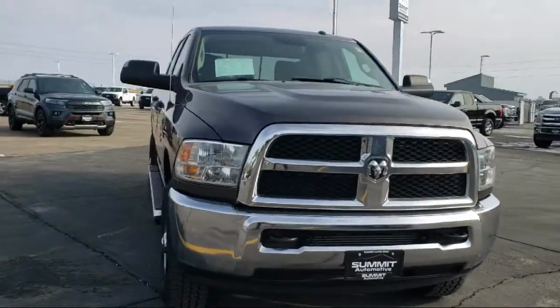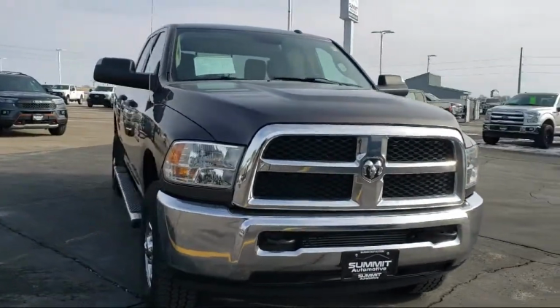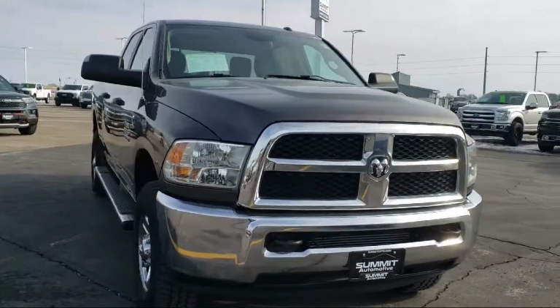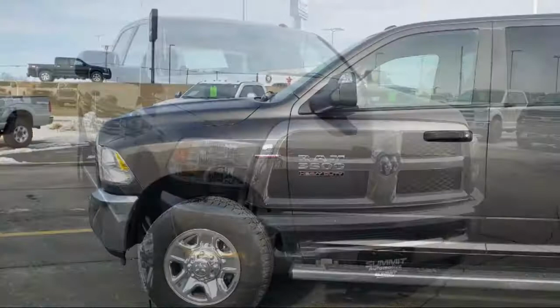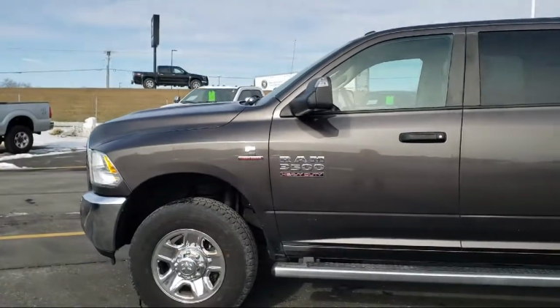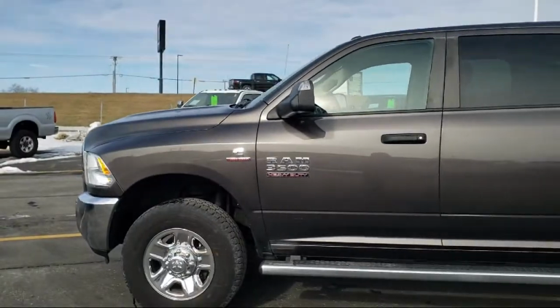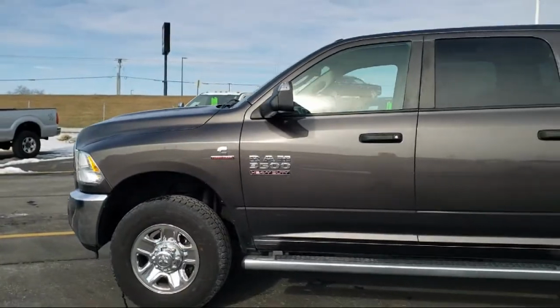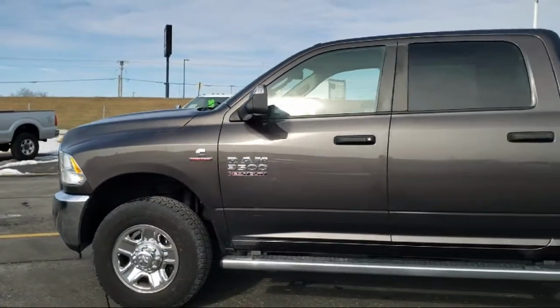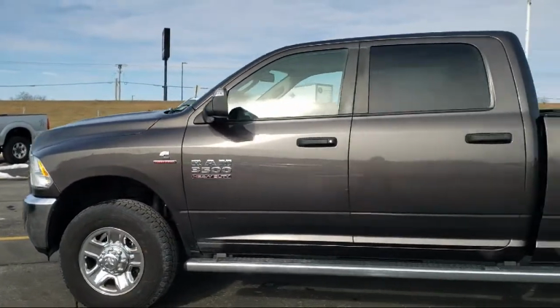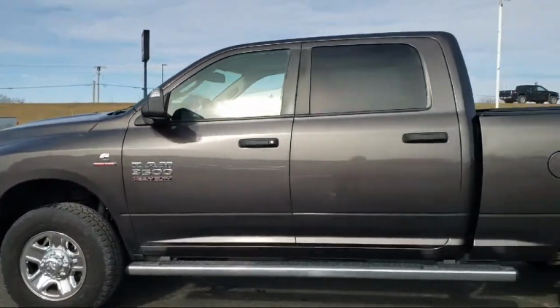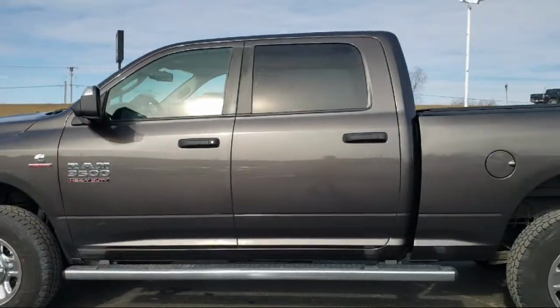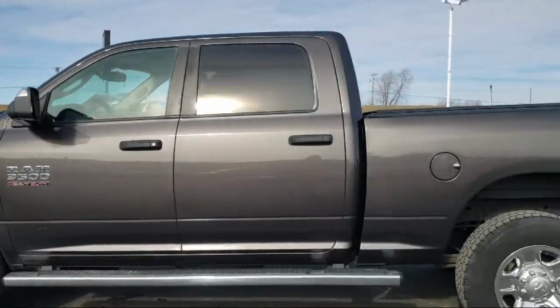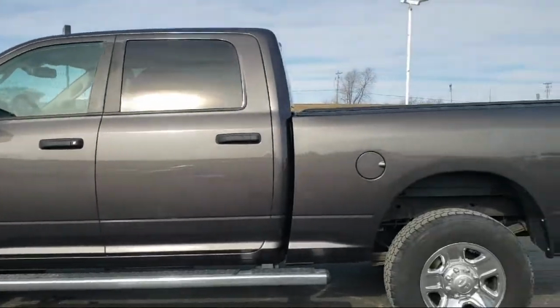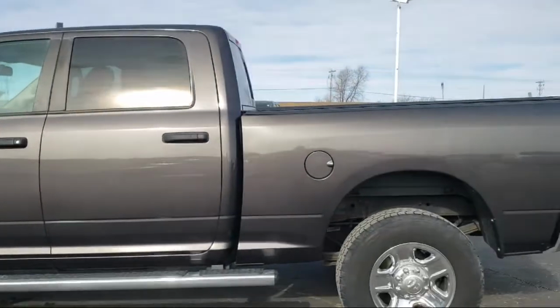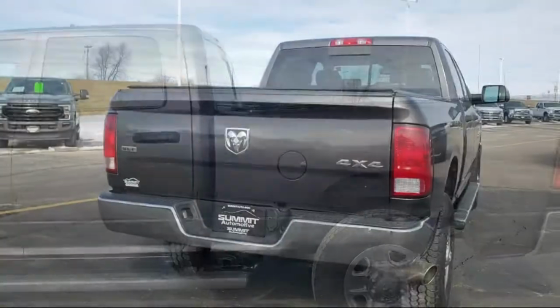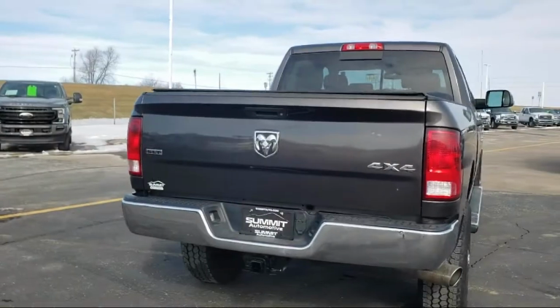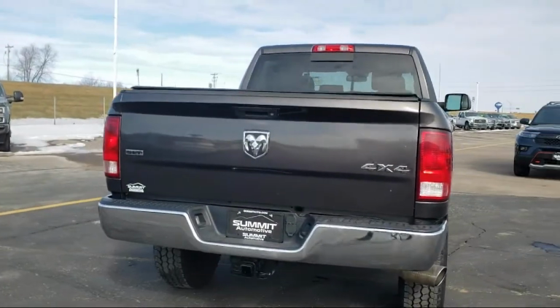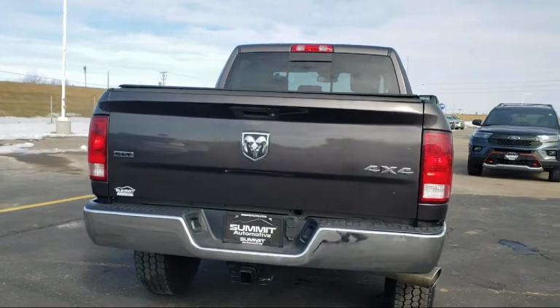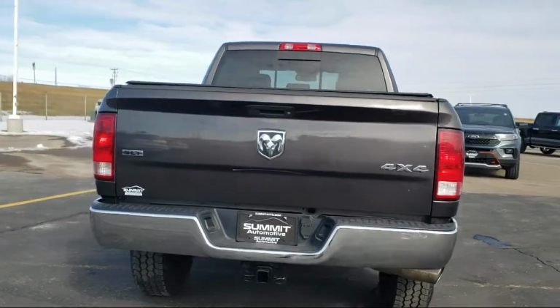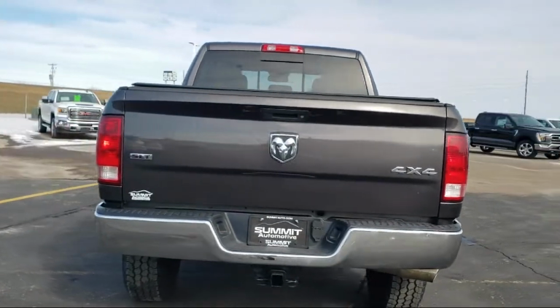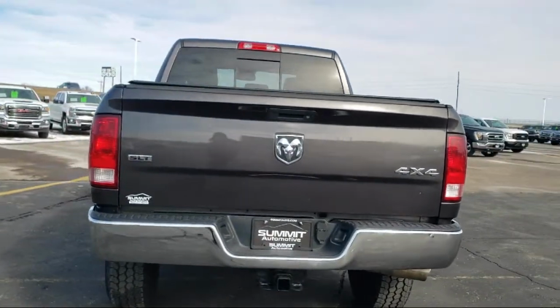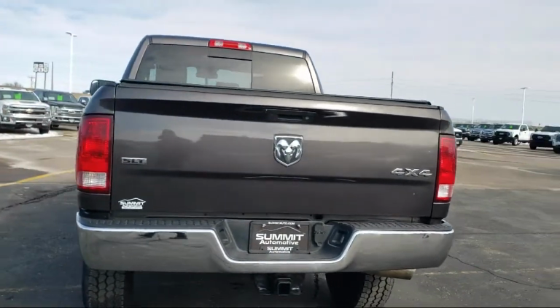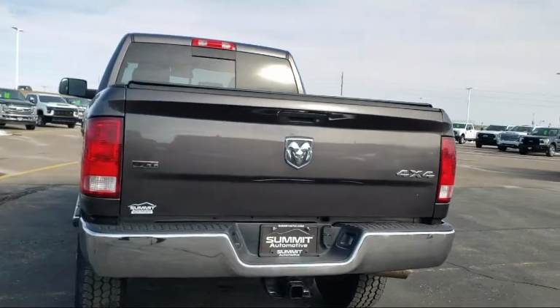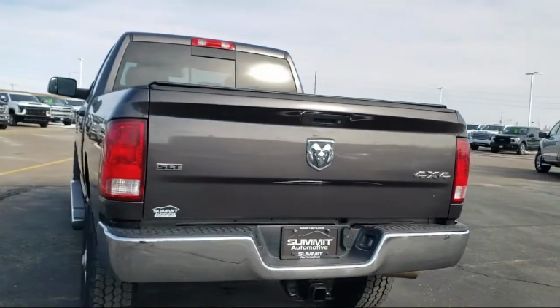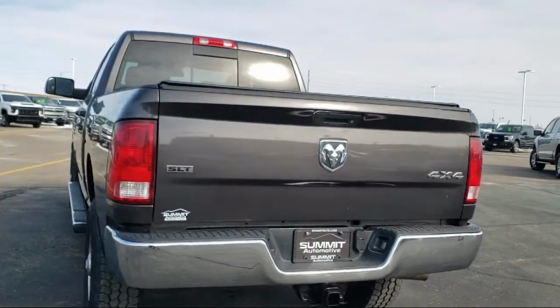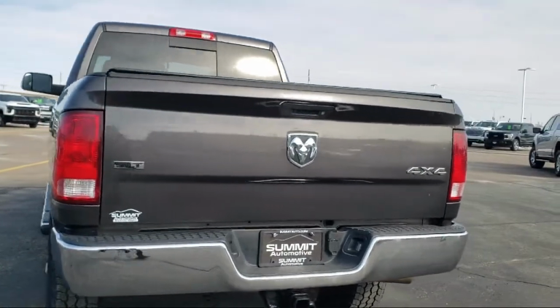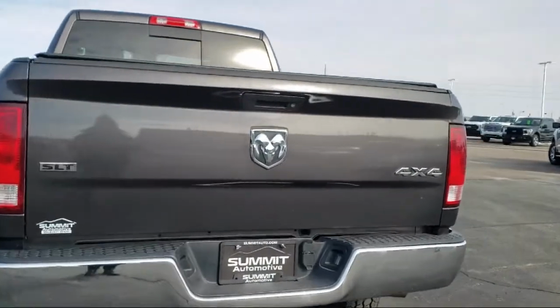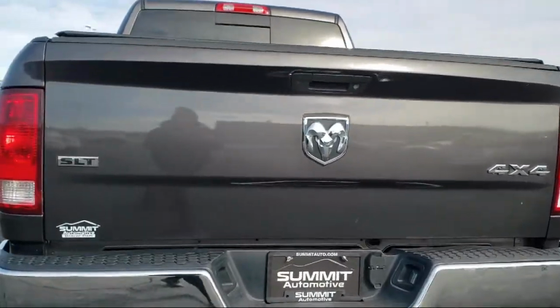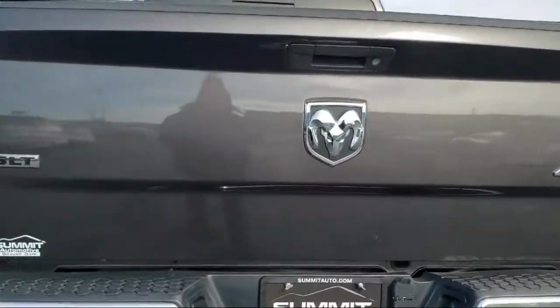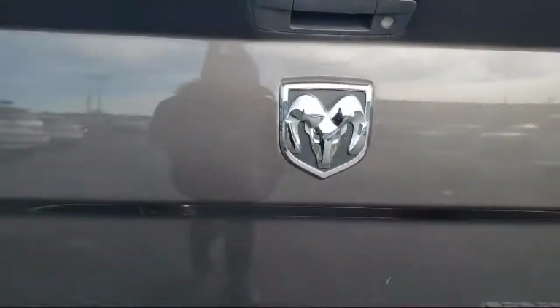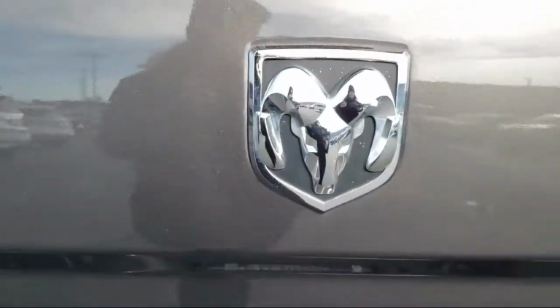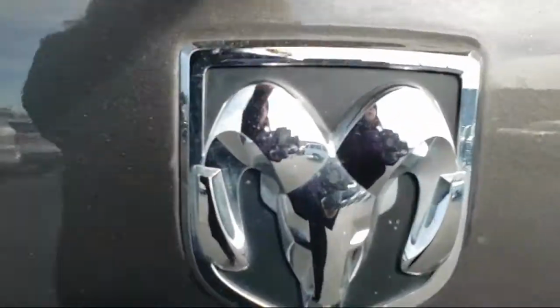It comes equipped with fully automatic headlights, dual front side impact airbags, chrome bumpers, keyless entry, and heated door mirrors.